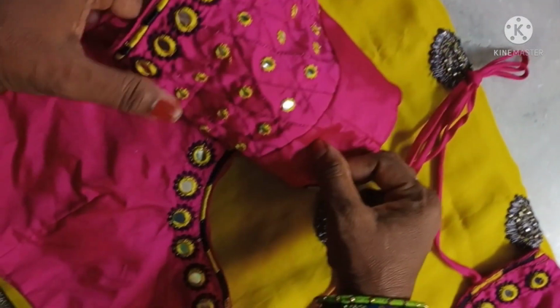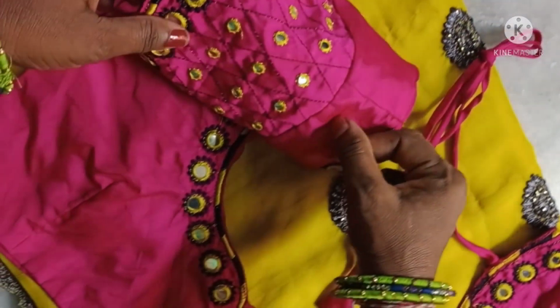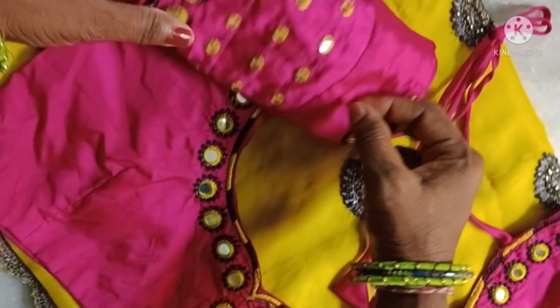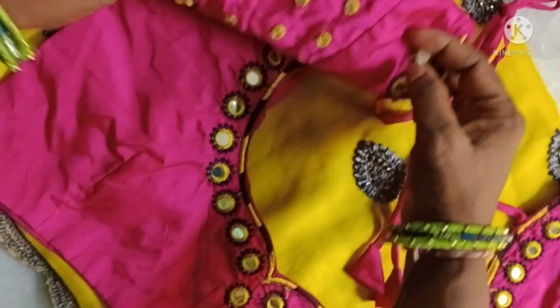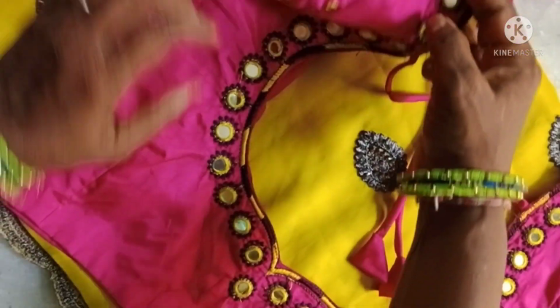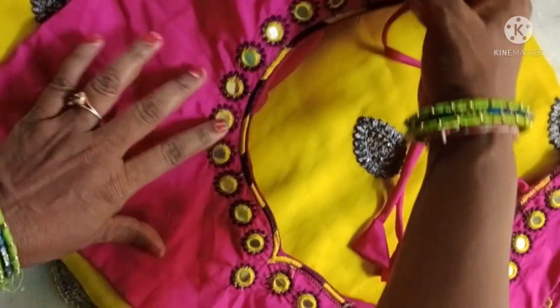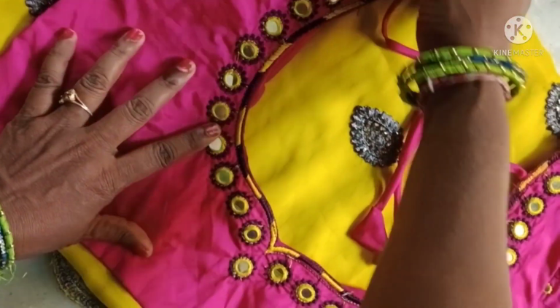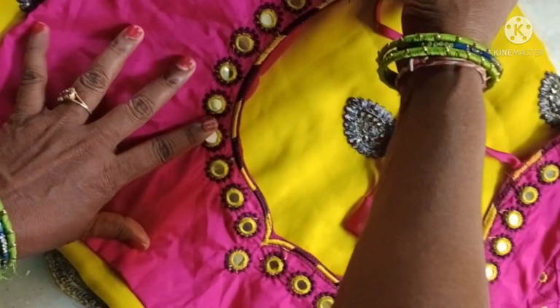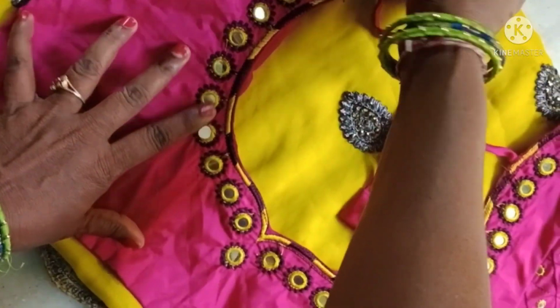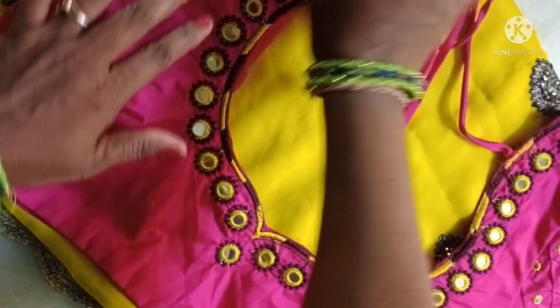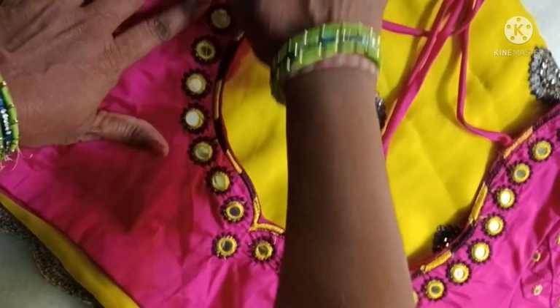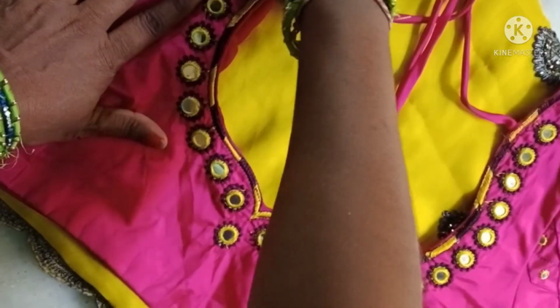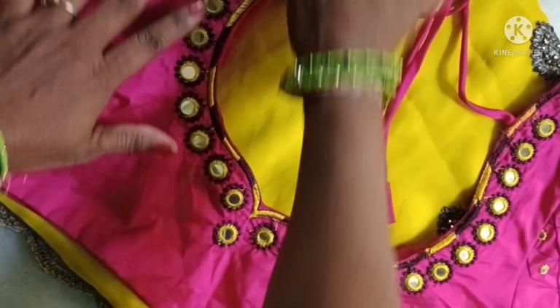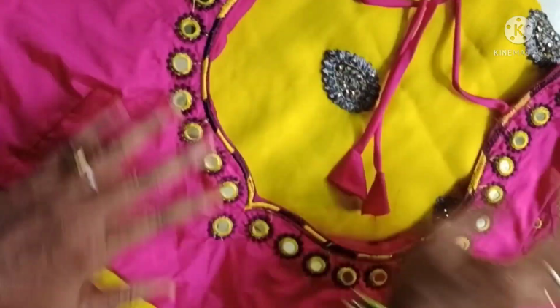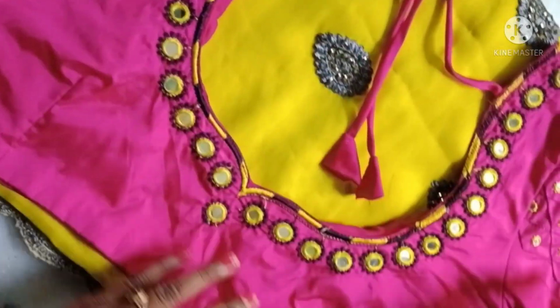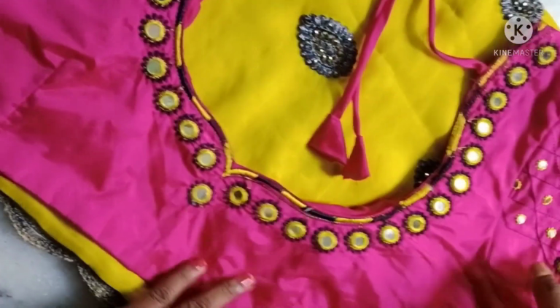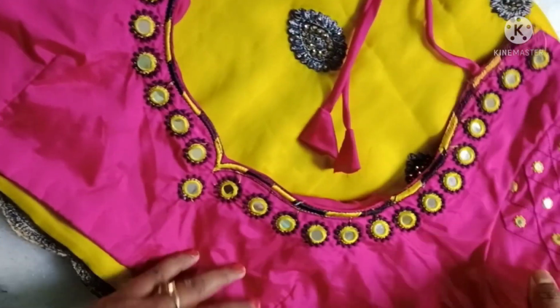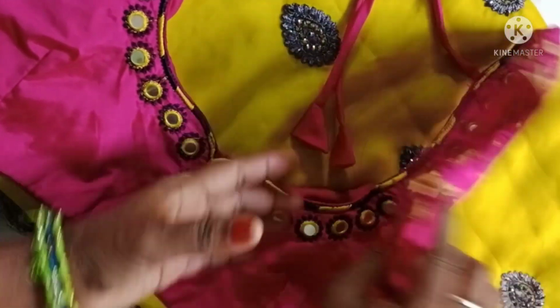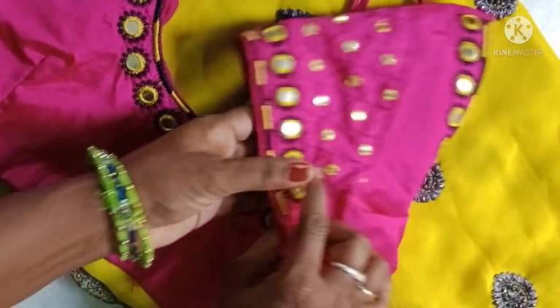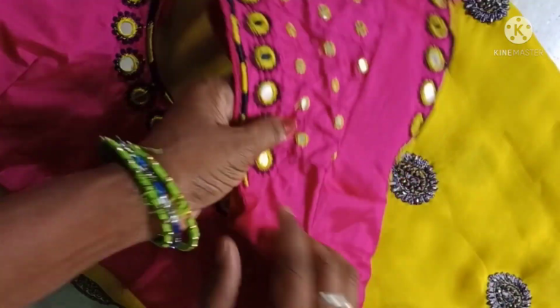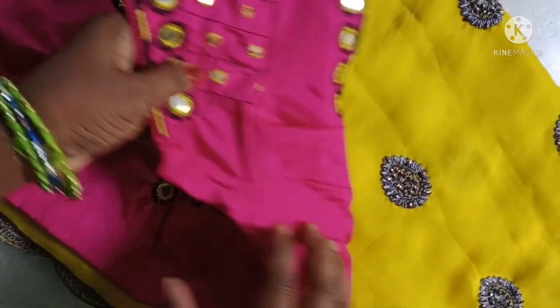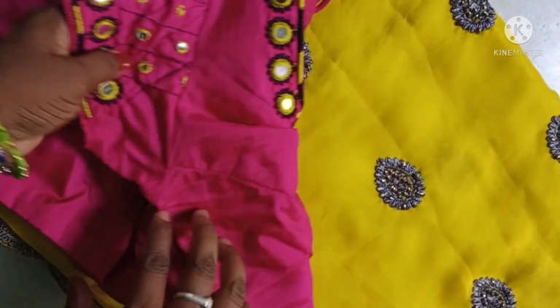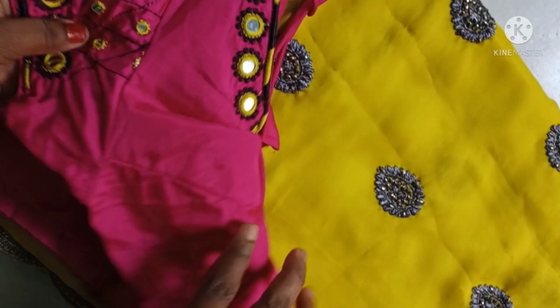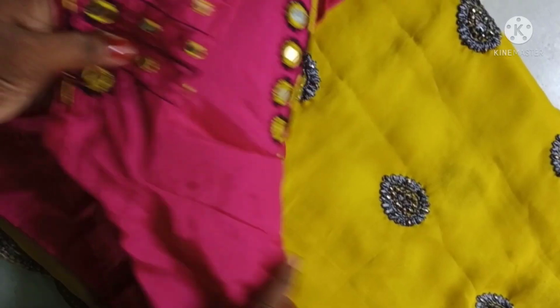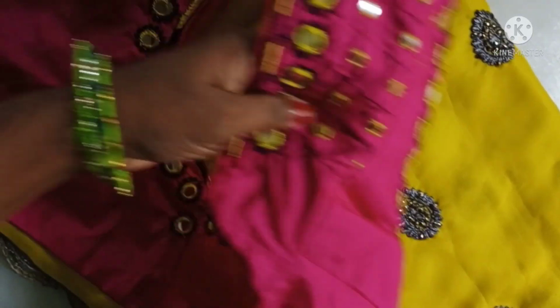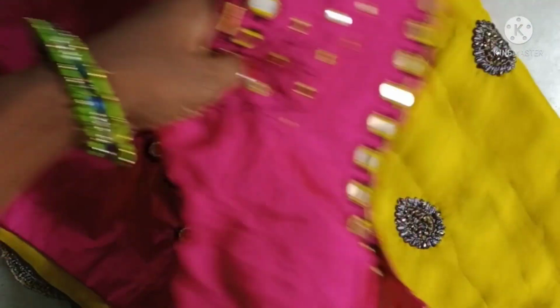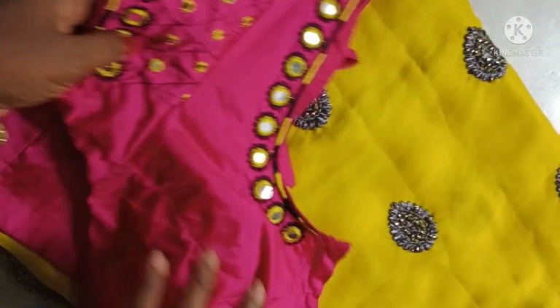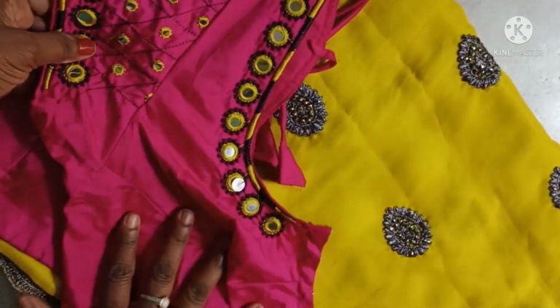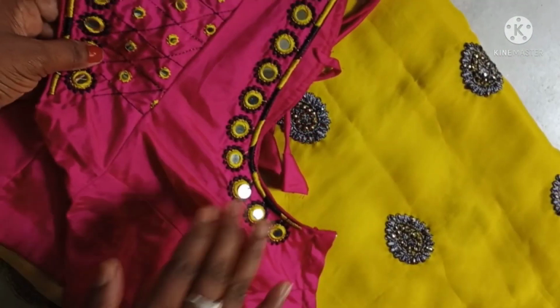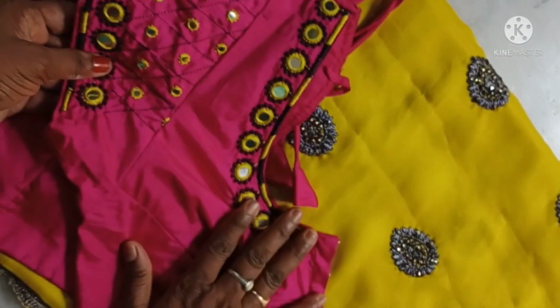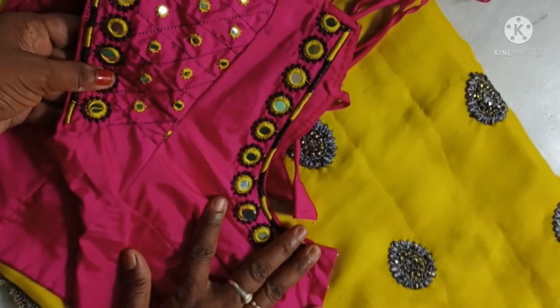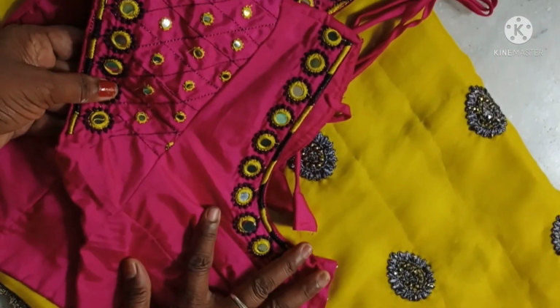The blouse has a black thread. The color is a yellow blouse with a black thread. The black thread is also a silver thread.